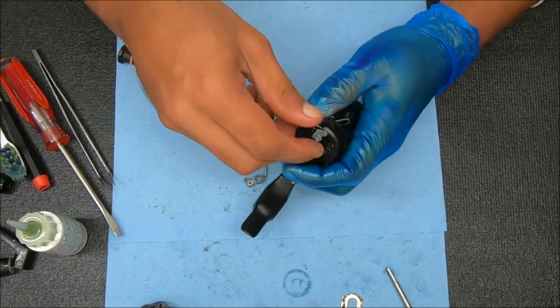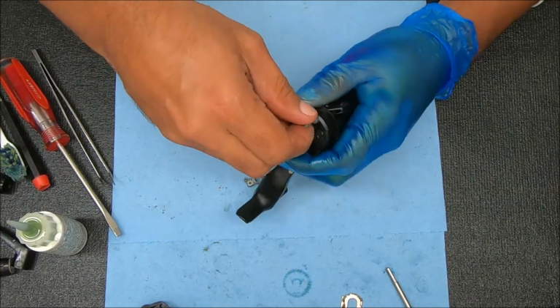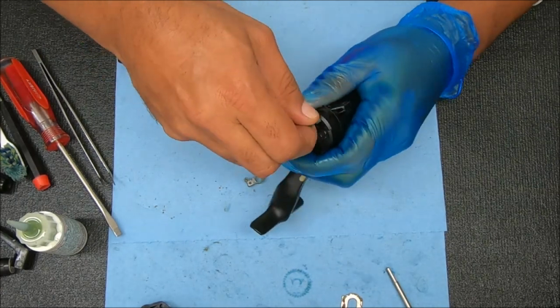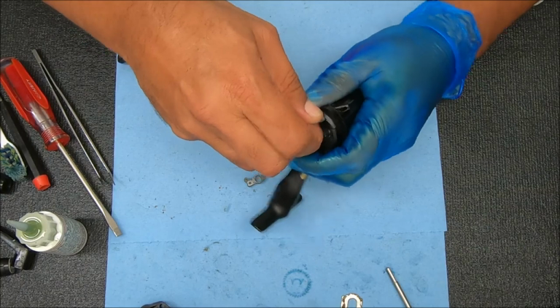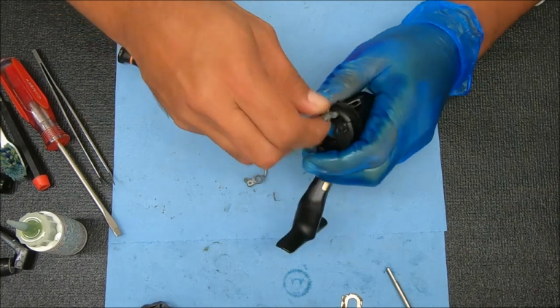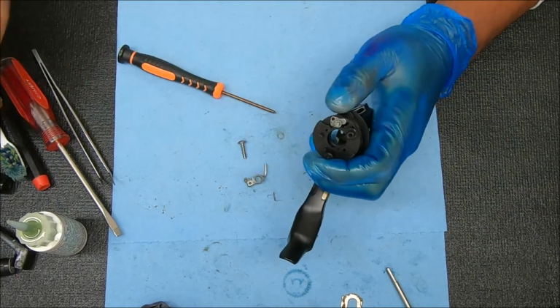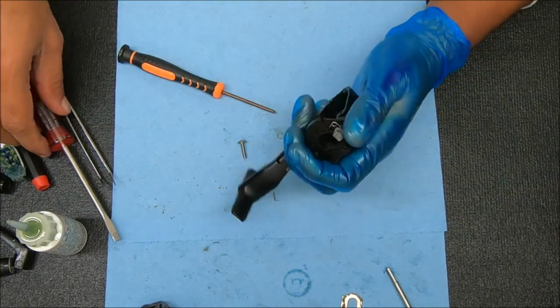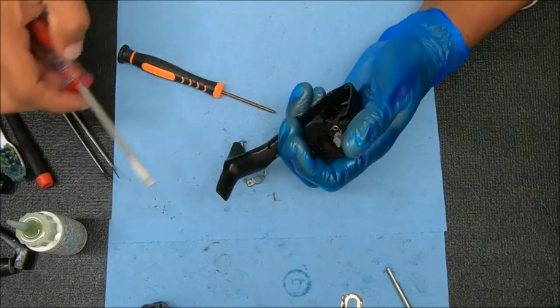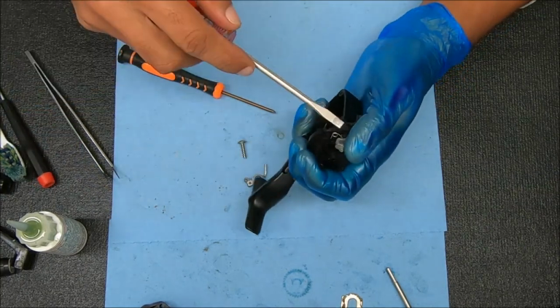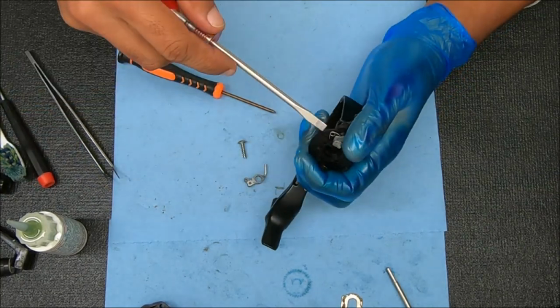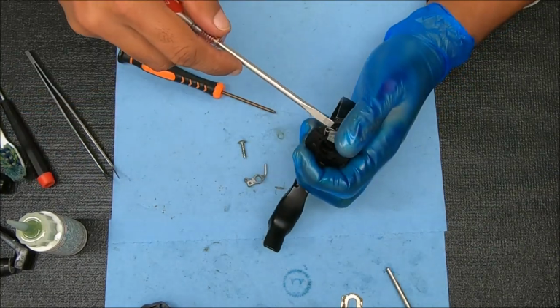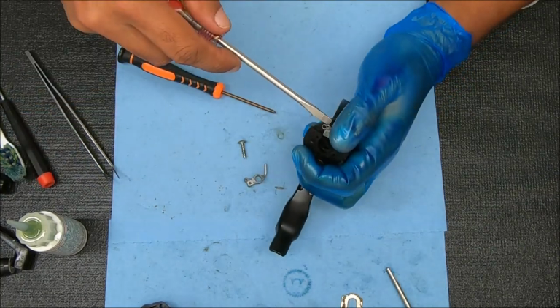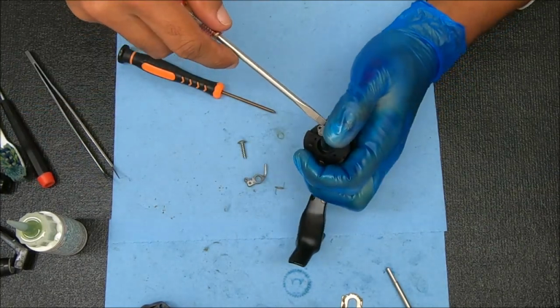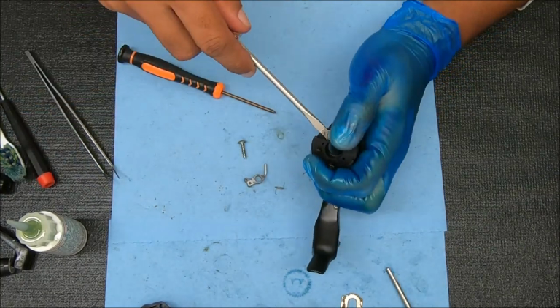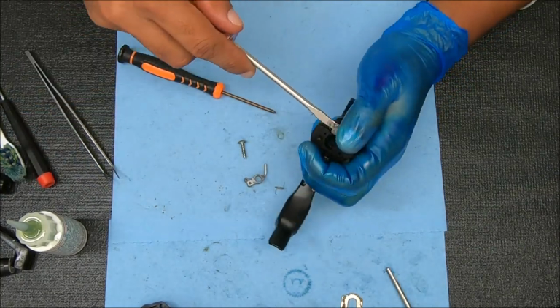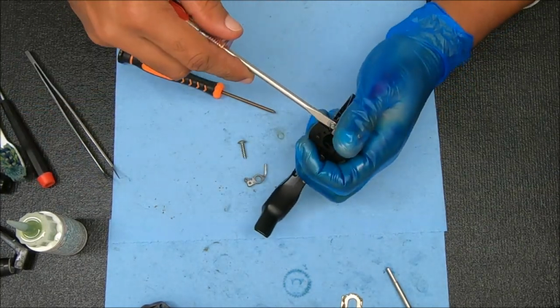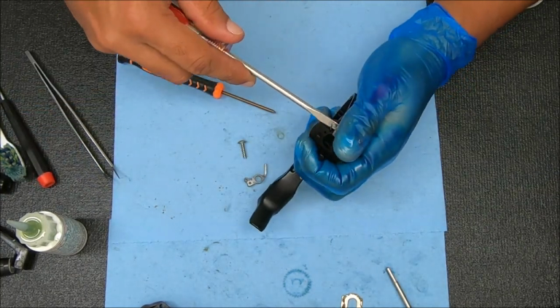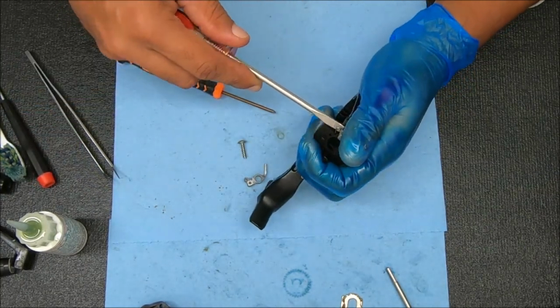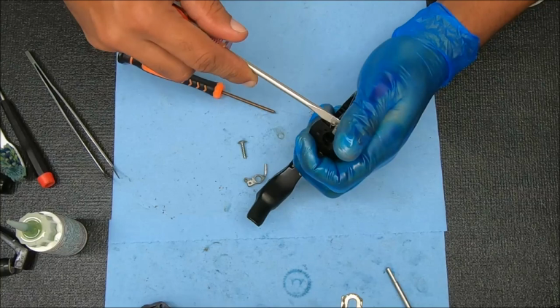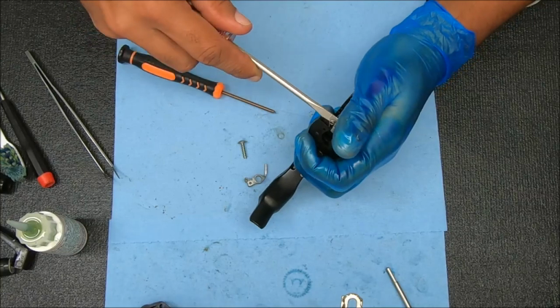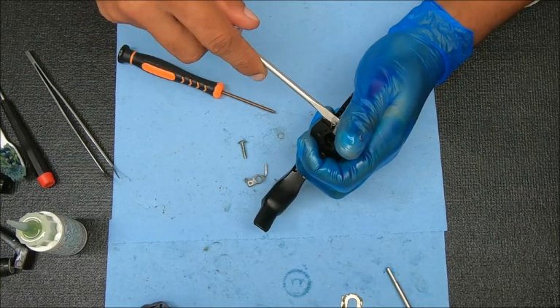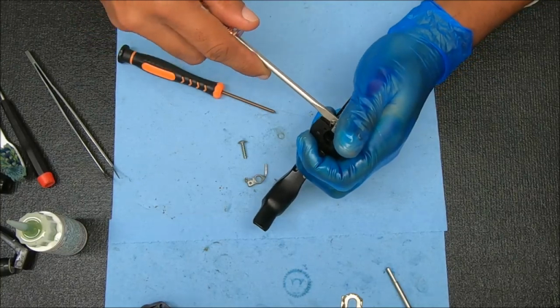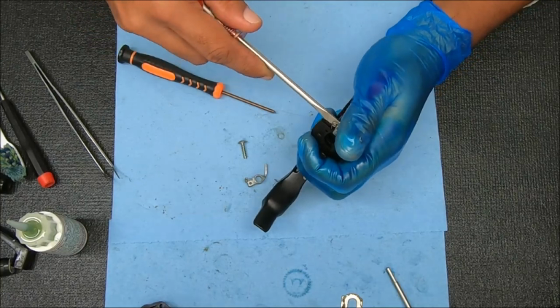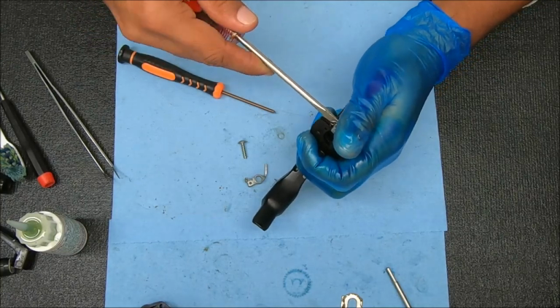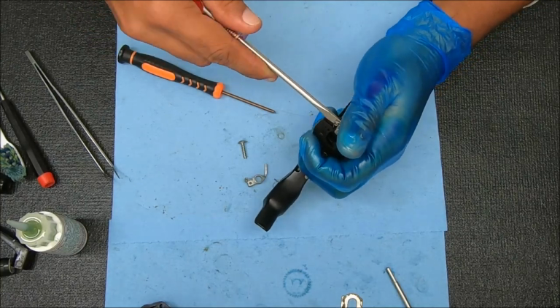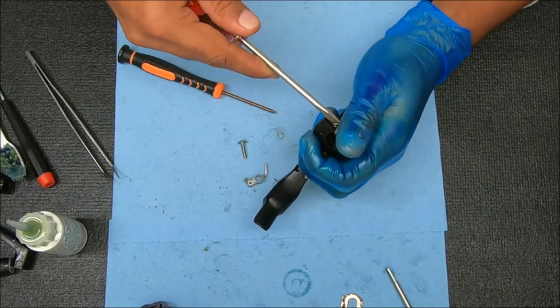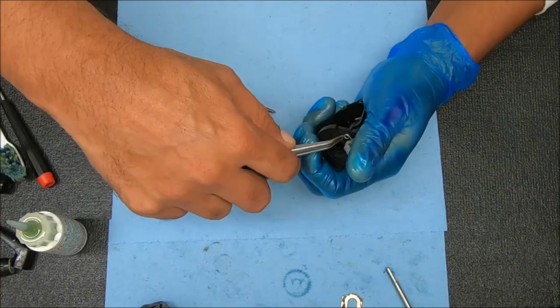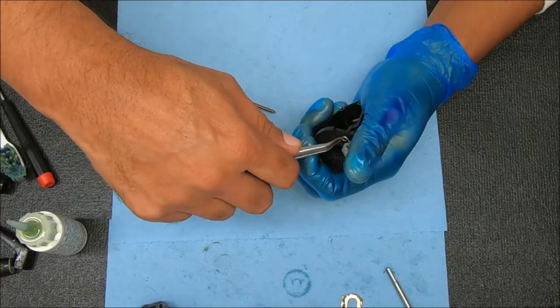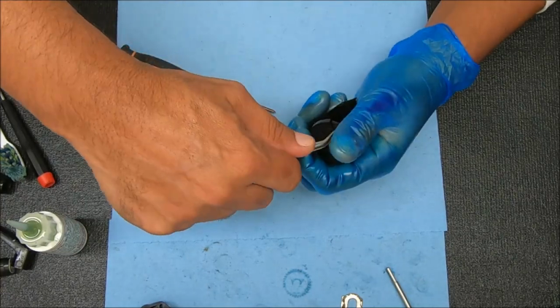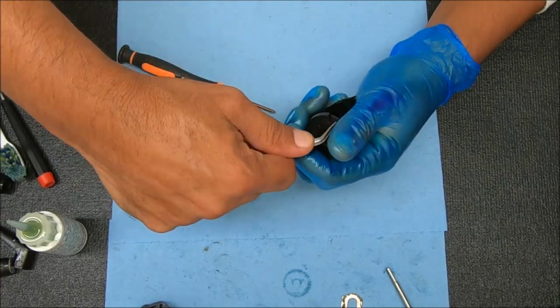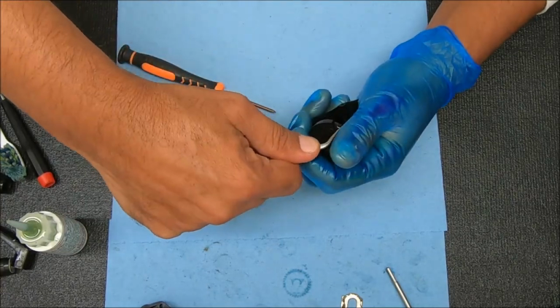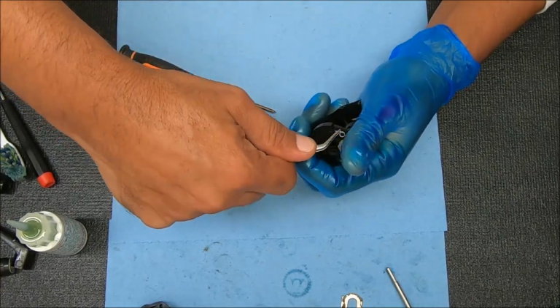We're going to pull straight up on this. If it doesn't come out then you can use a tool to get it out. And if it's severely frozen in there, just leave it alone — if it's working there's no need to remove it.